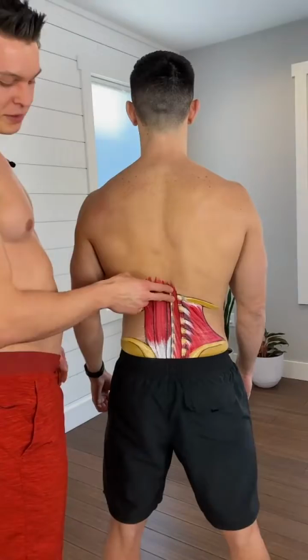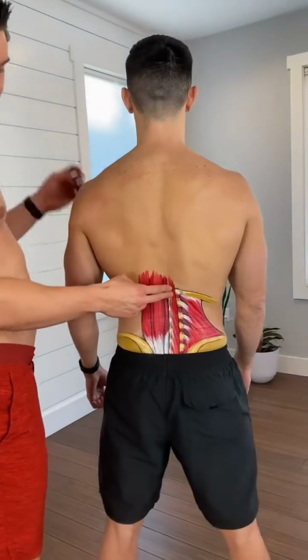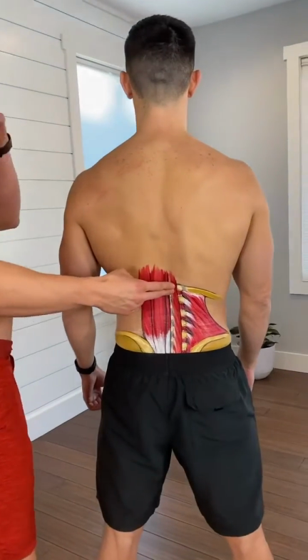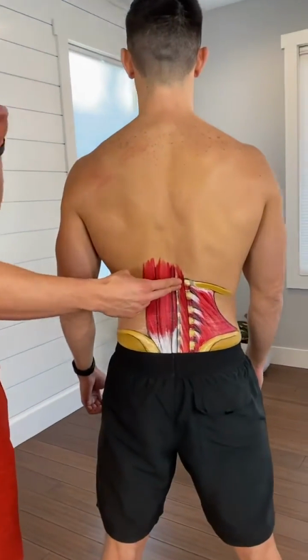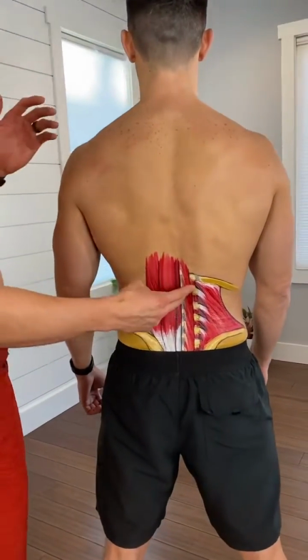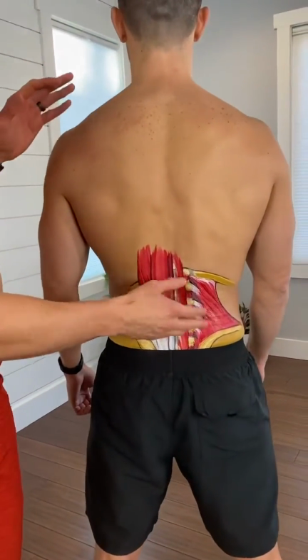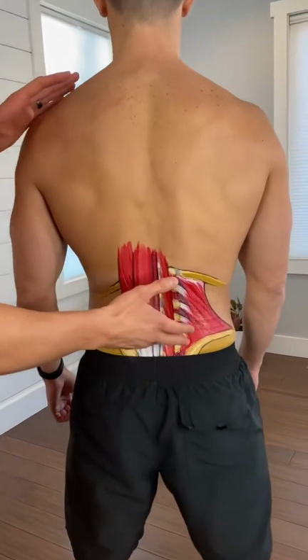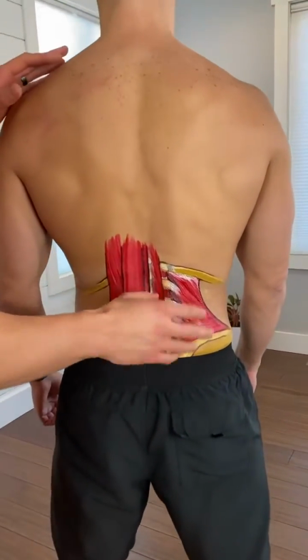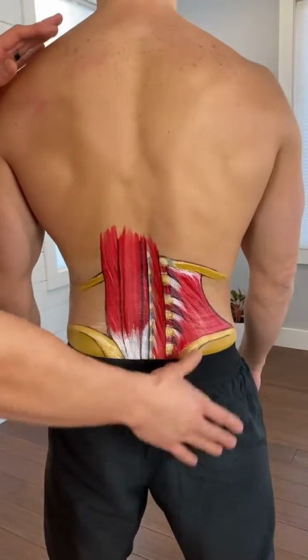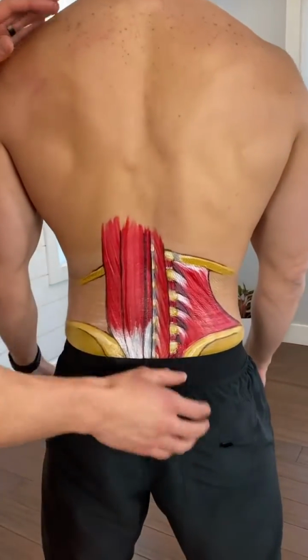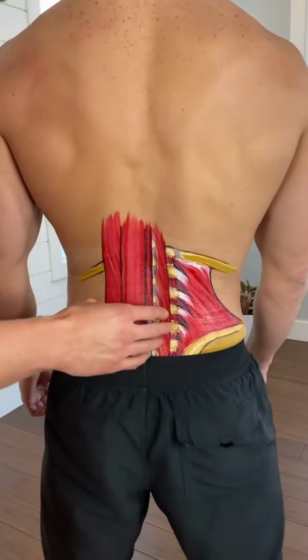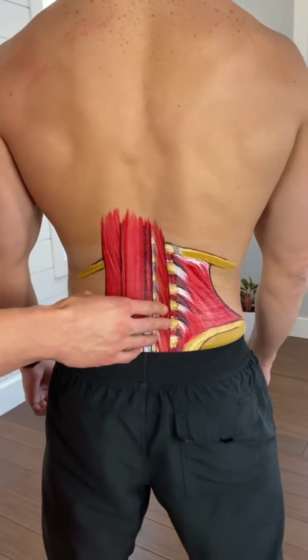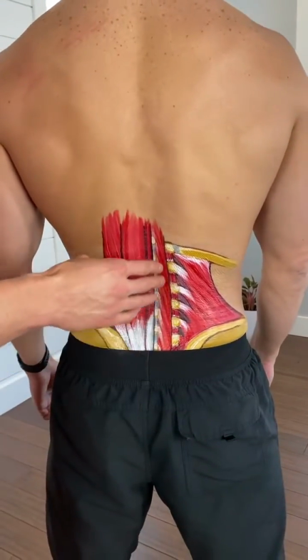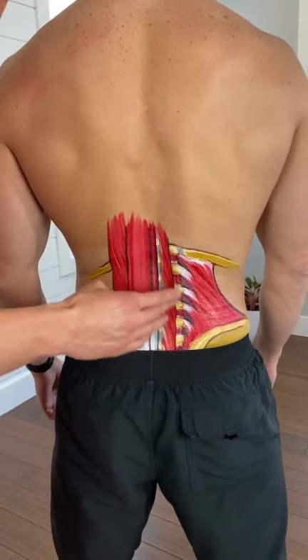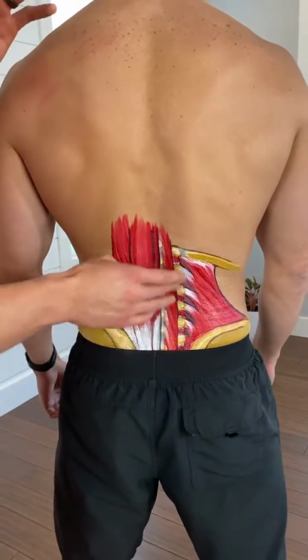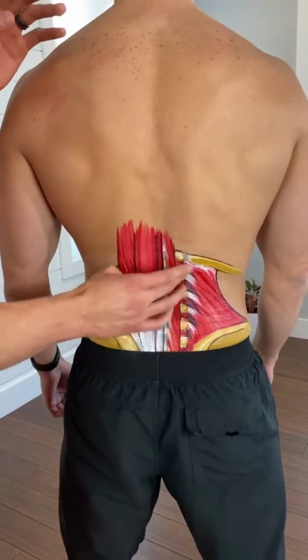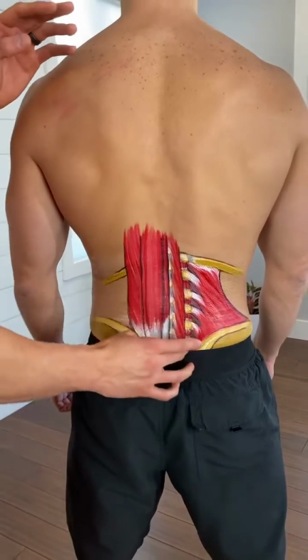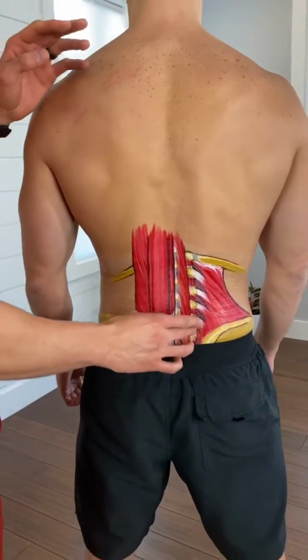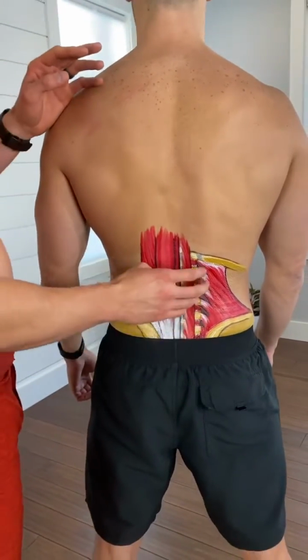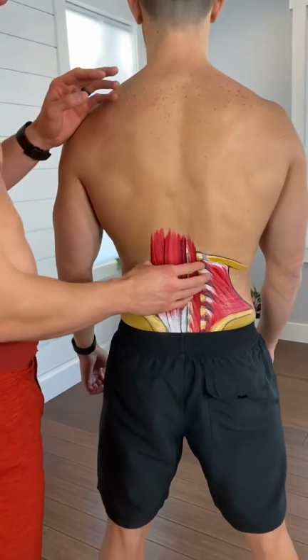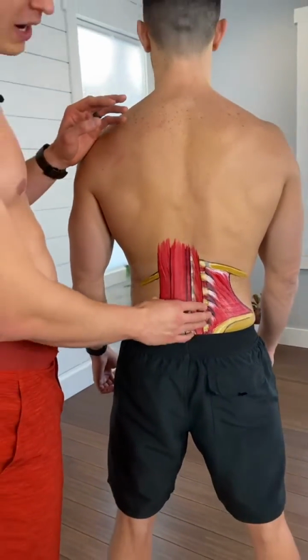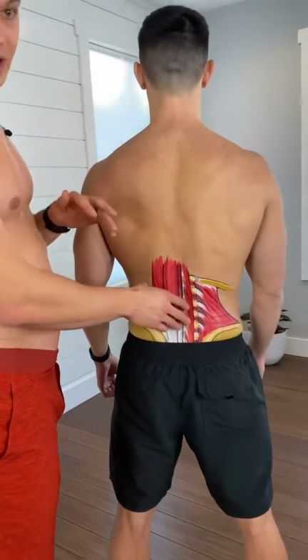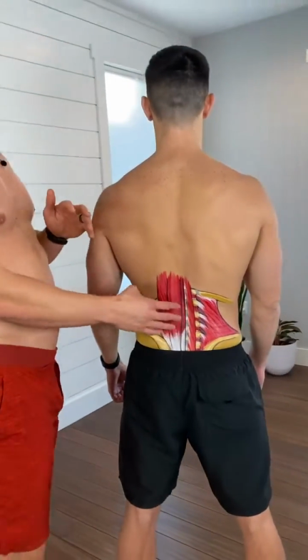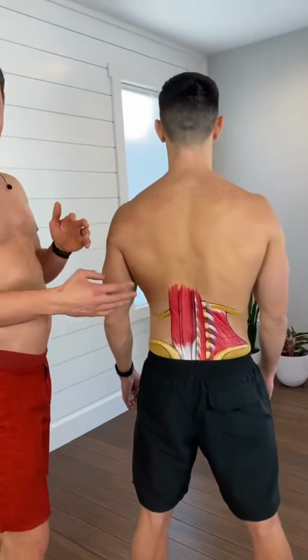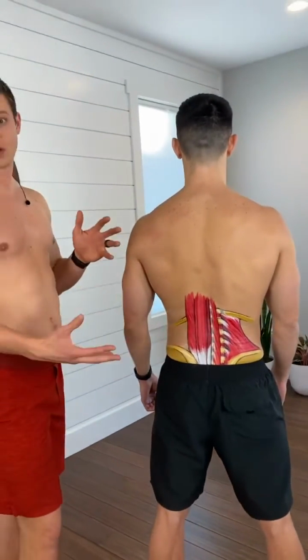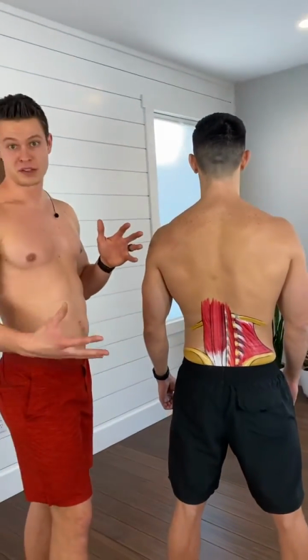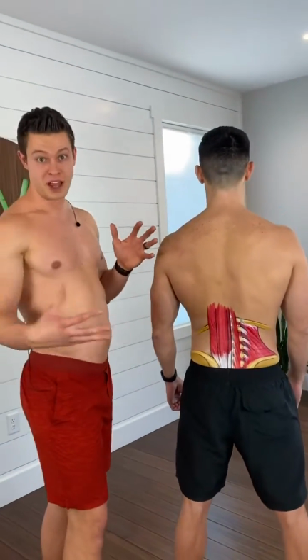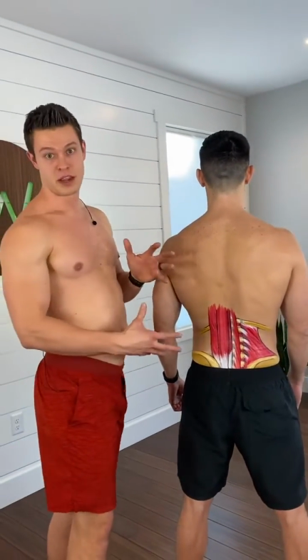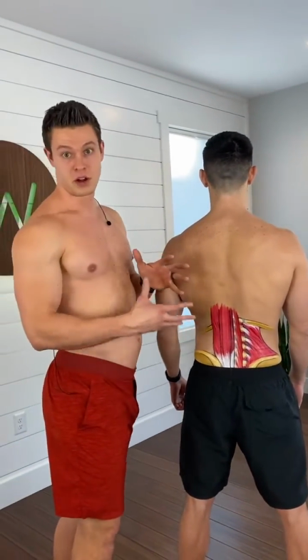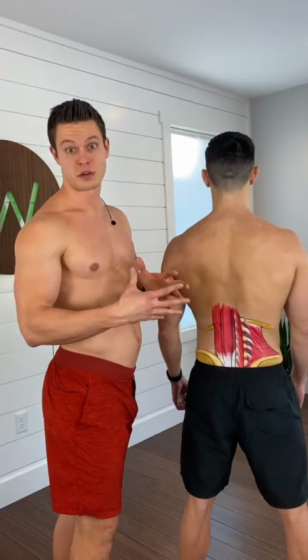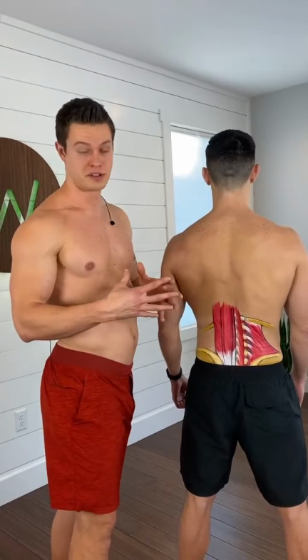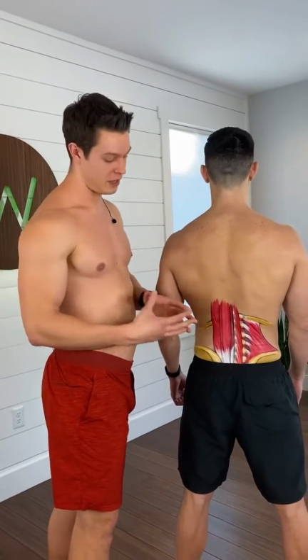The multifidus — same deal: extension, side bending to that side. They create stability between the vertebrae, and there's just tons of other muscles under there that are also going to assist in that.